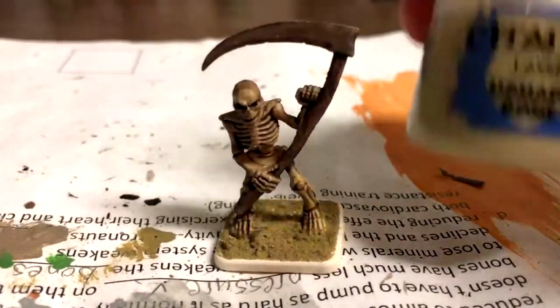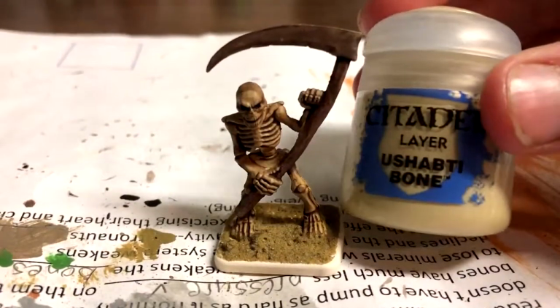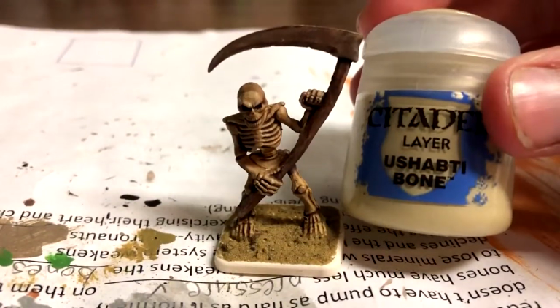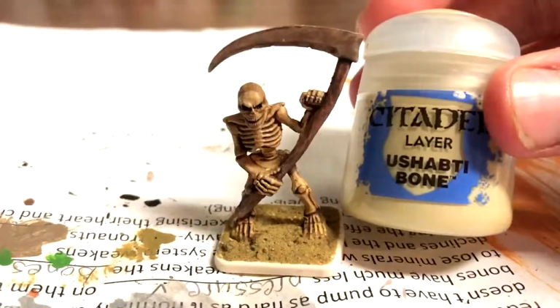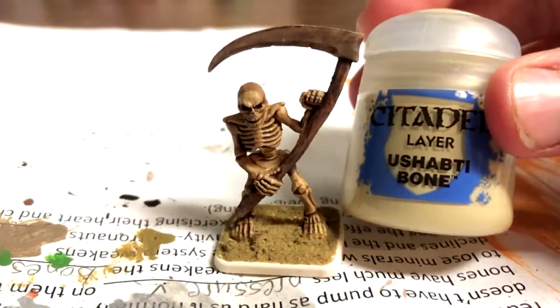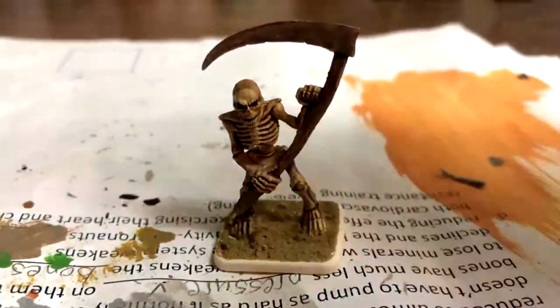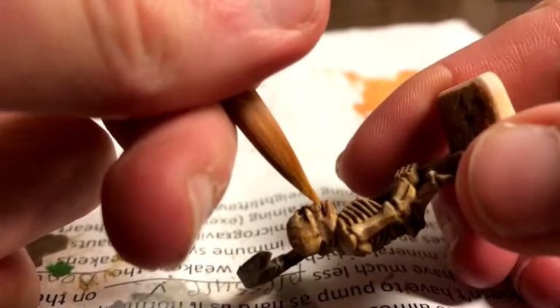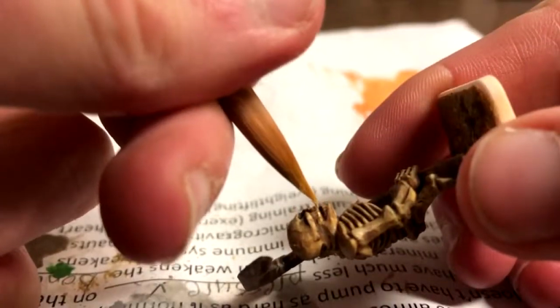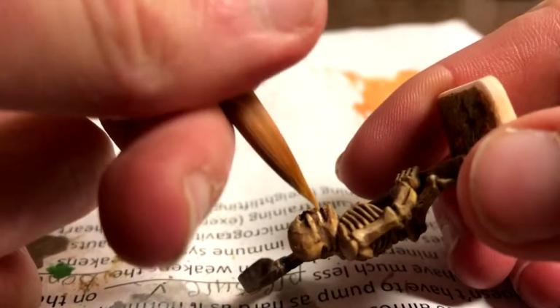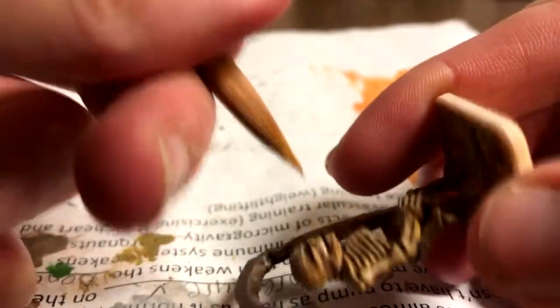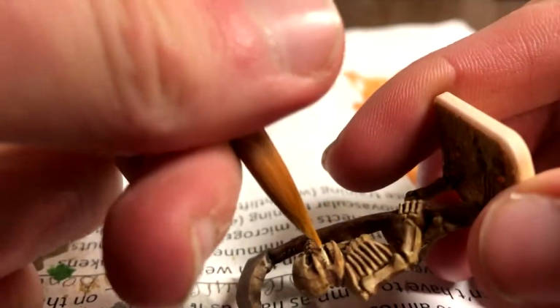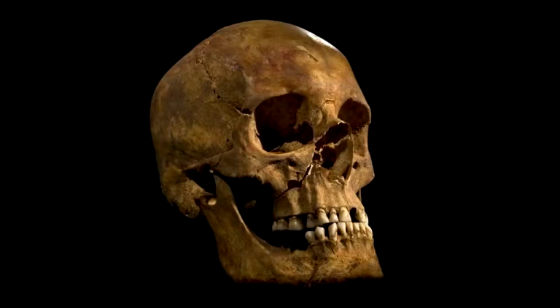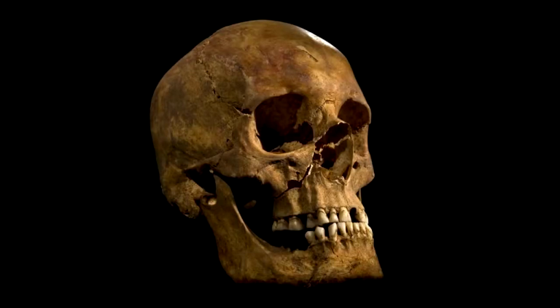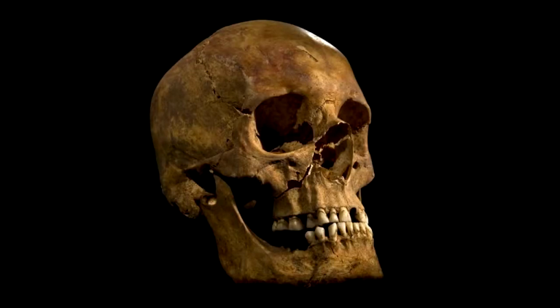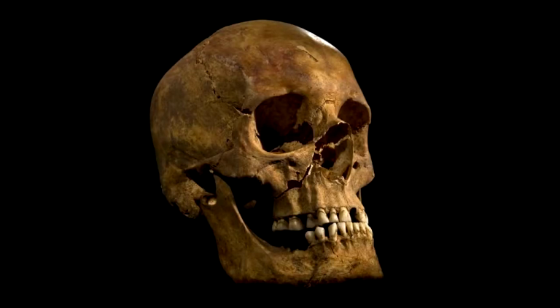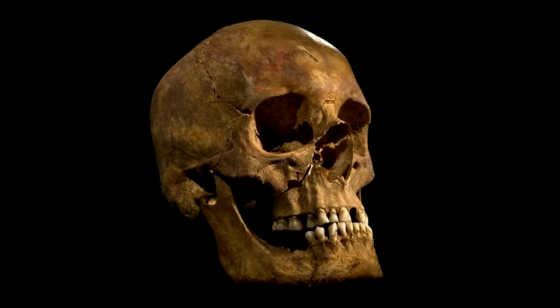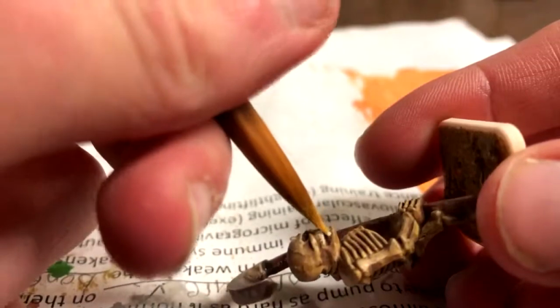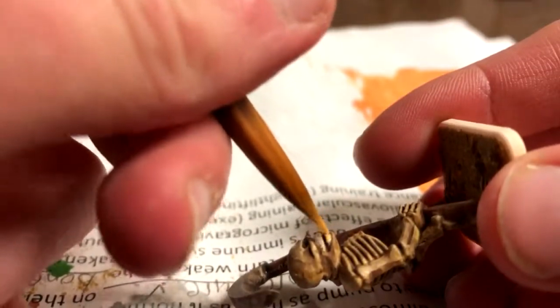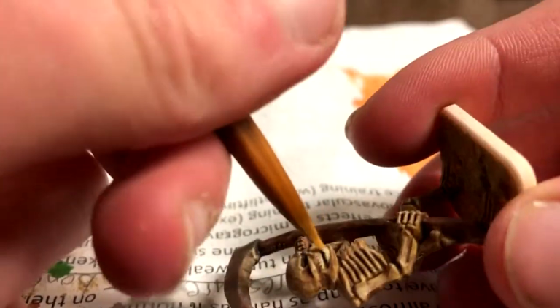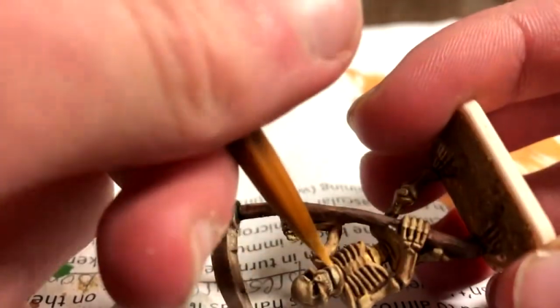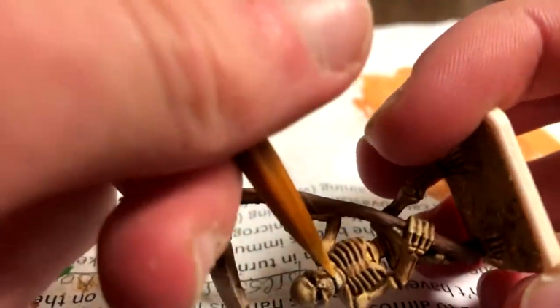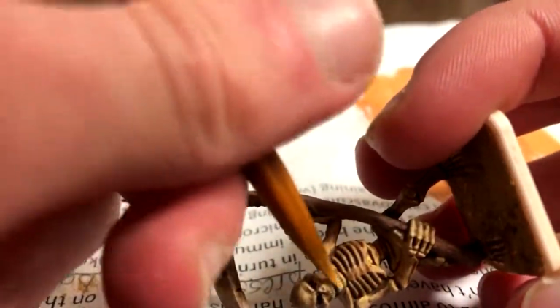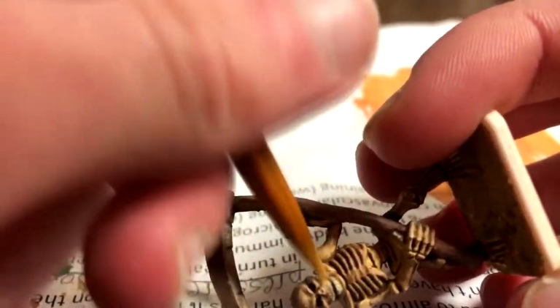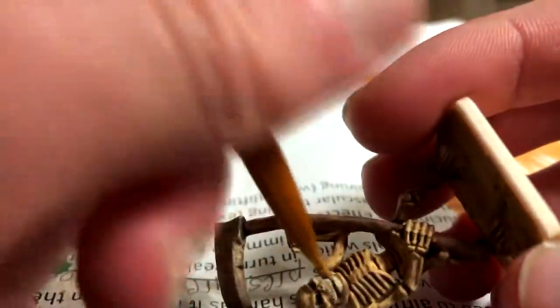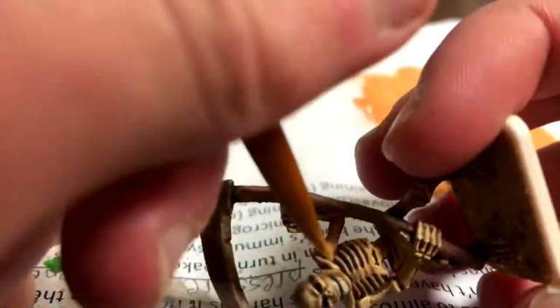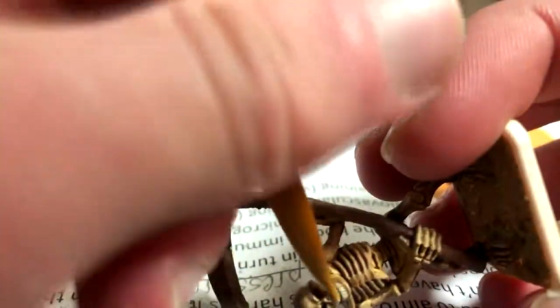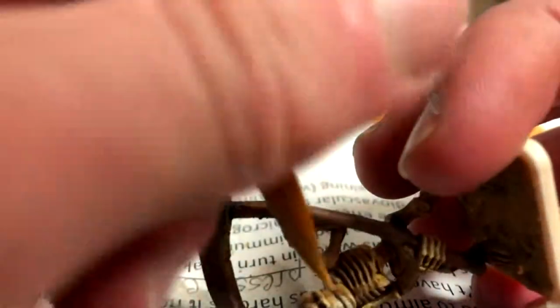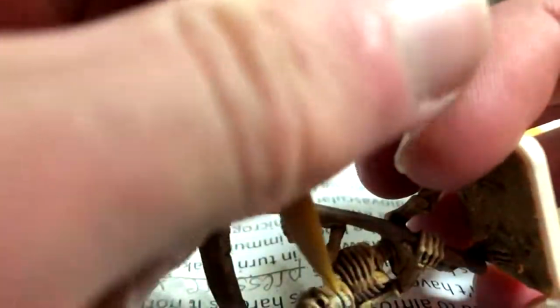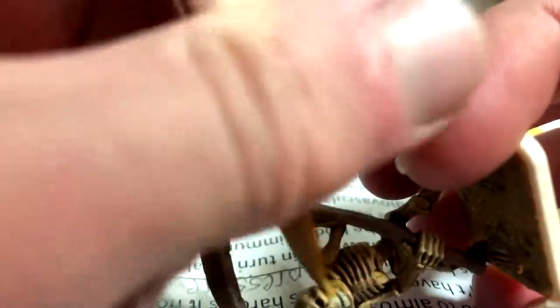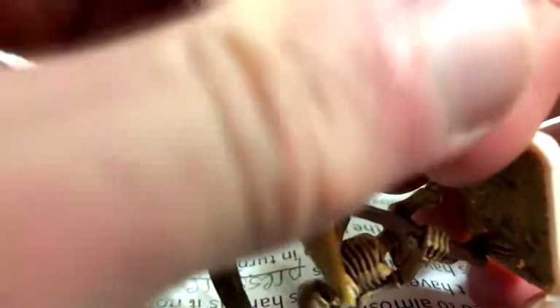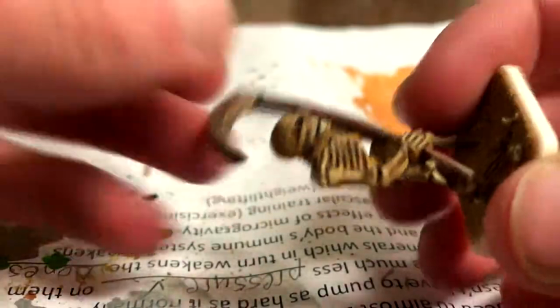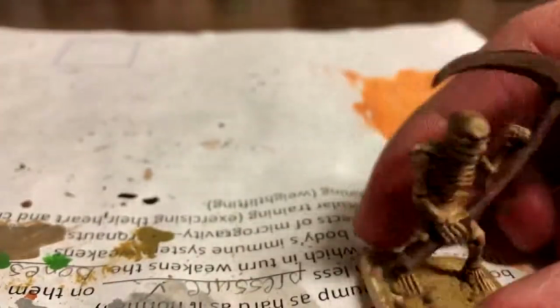After that dried, I used Ushabti Bone to add teeth. I got this idea by looking at a real skull. This looked ugly at first, but I later liked it a lot. I could have maybe spent more time doing each tooth individually, but it turned out well in the end.